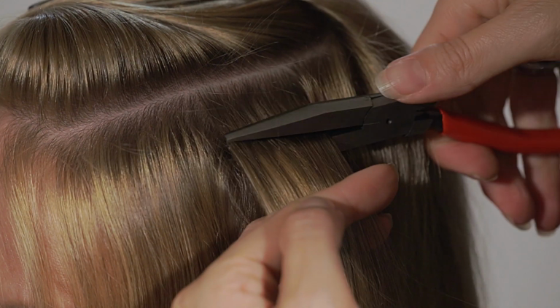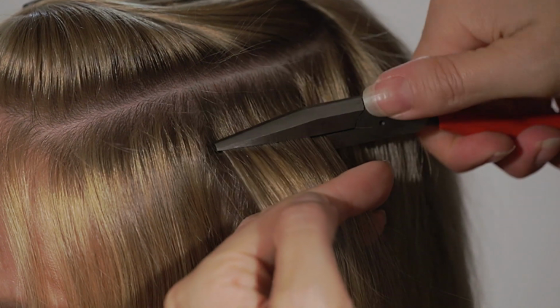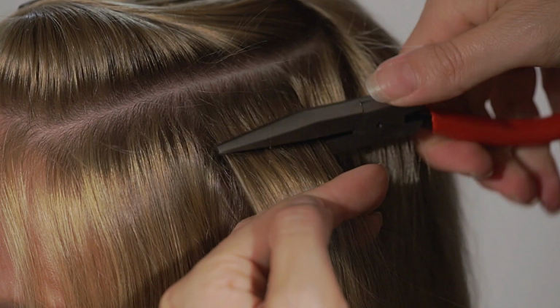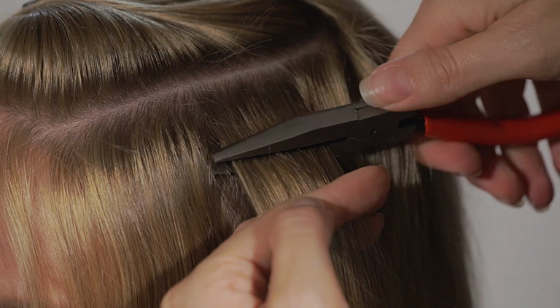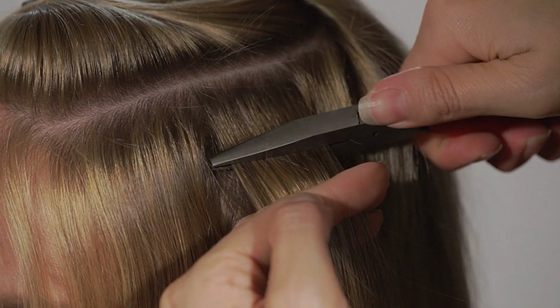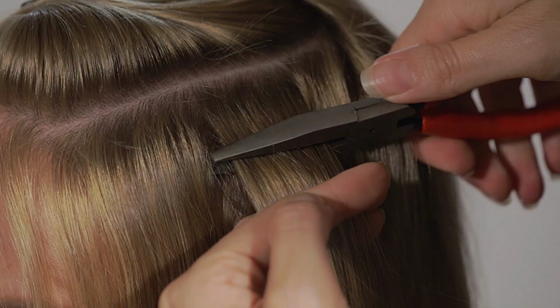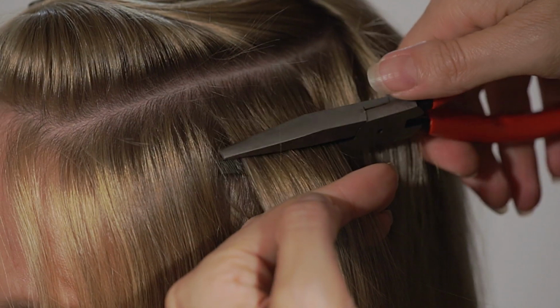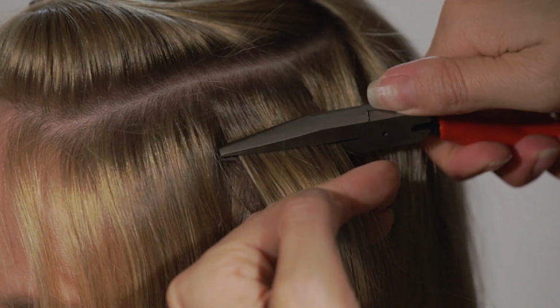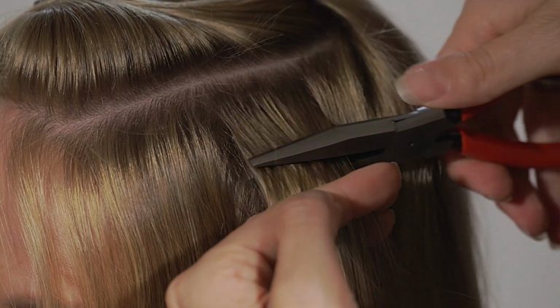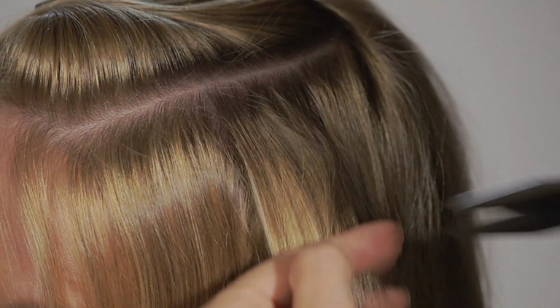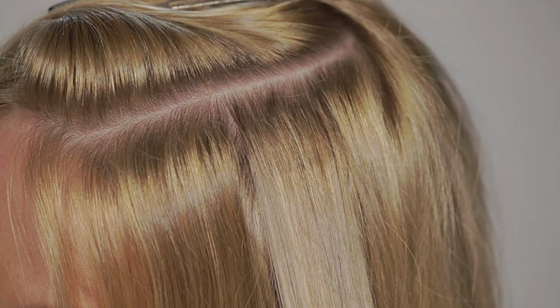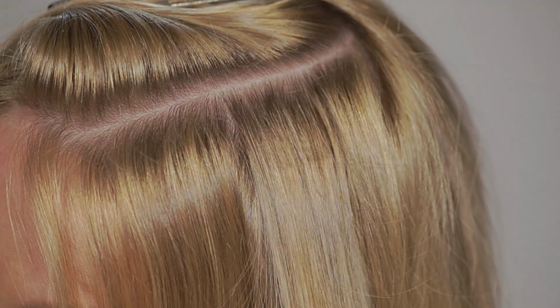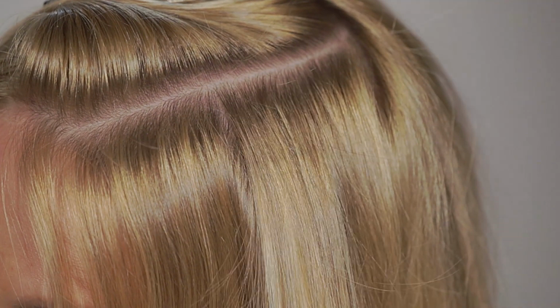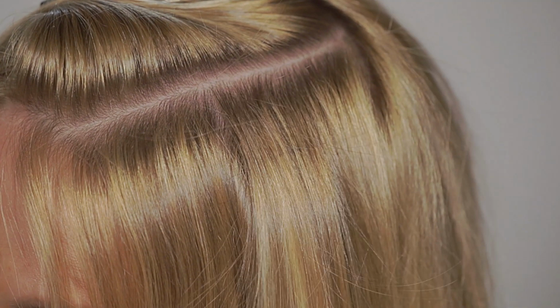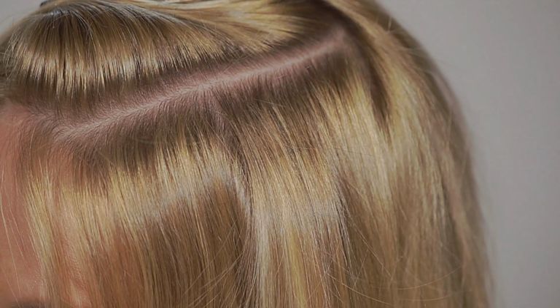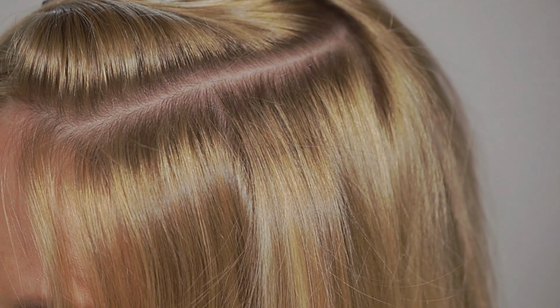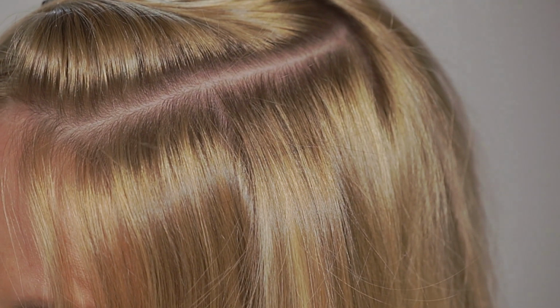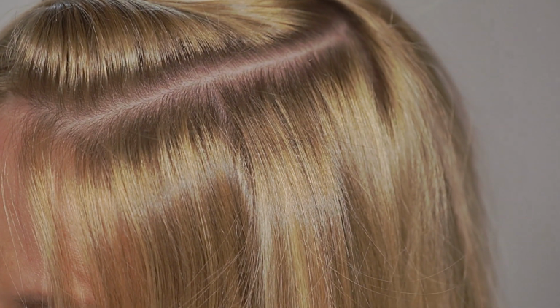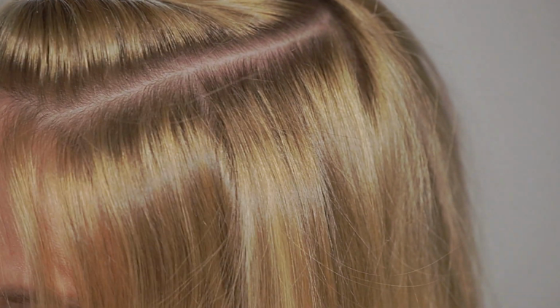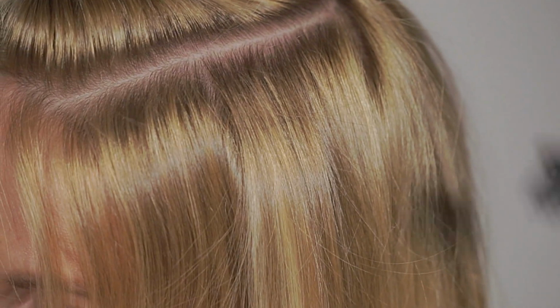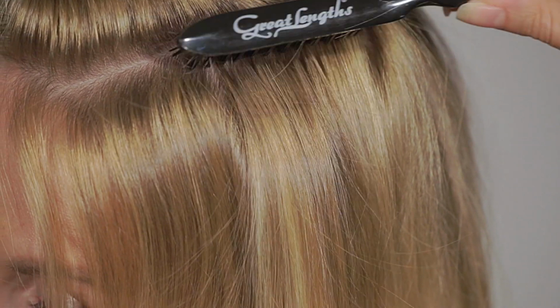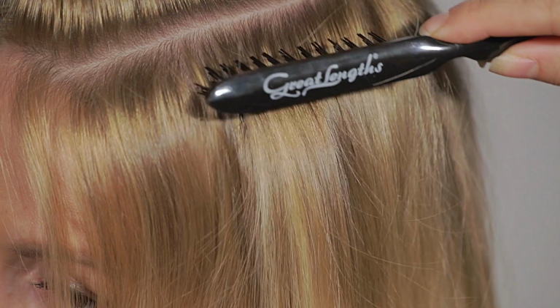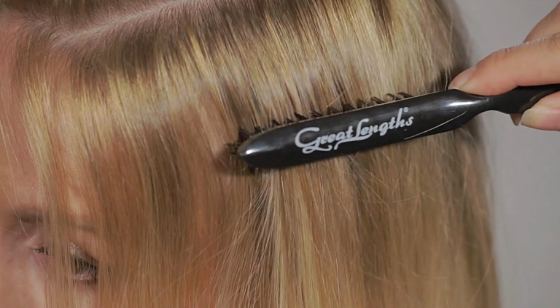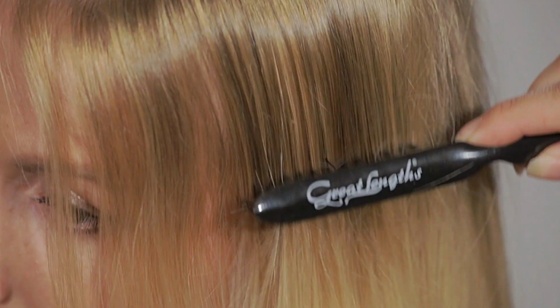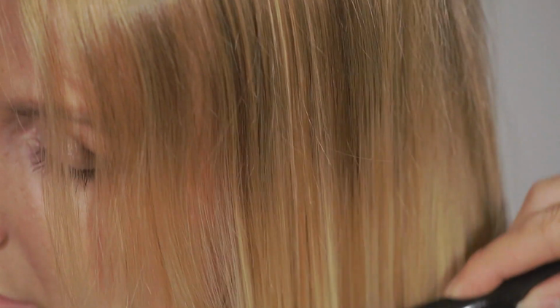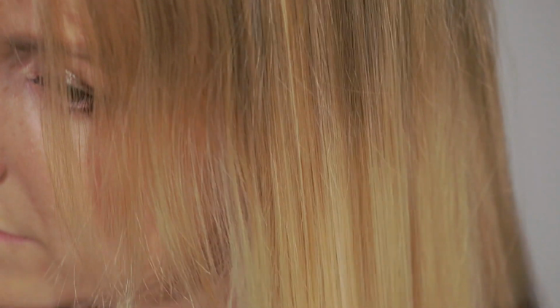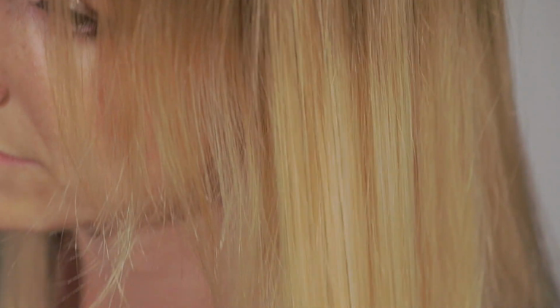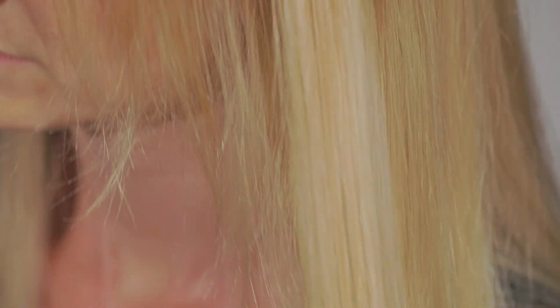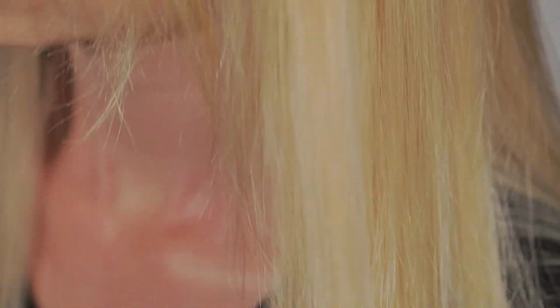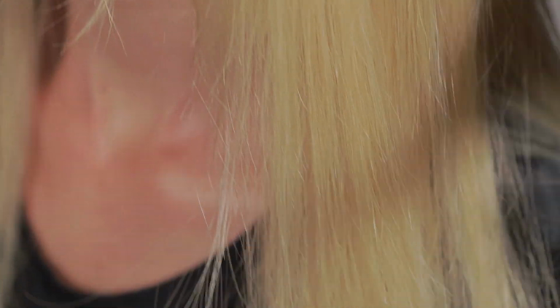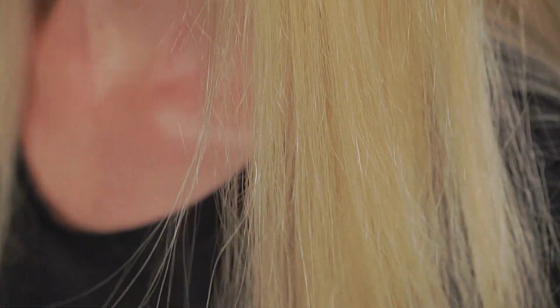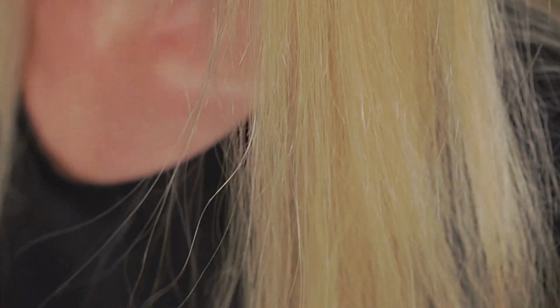Now, using the pliers, press firmly and repeatedly on the bond. You have now provided the third requirement for a successful hold. You have just perfectly applied your first GL App.